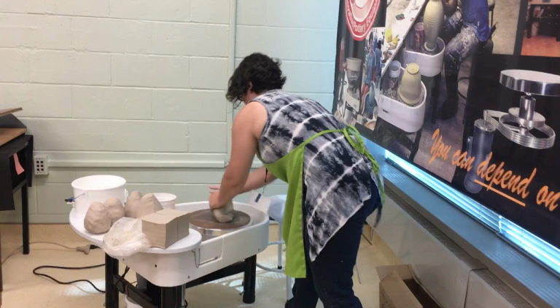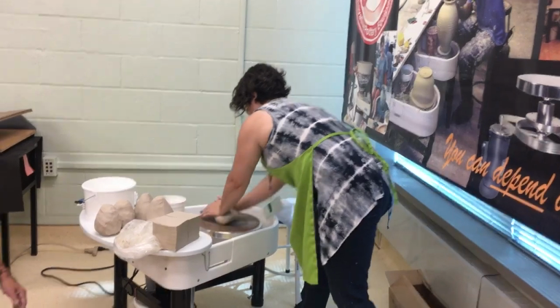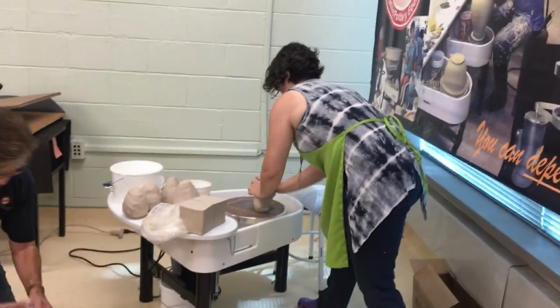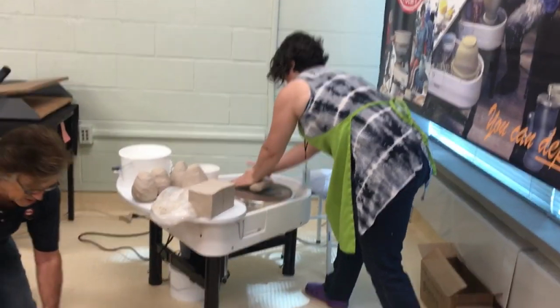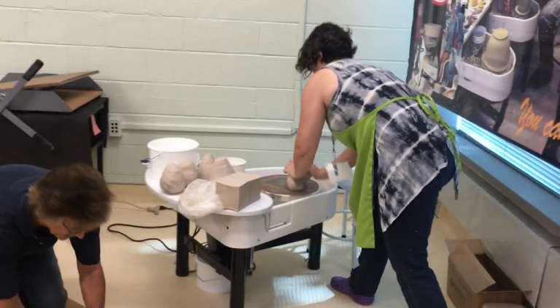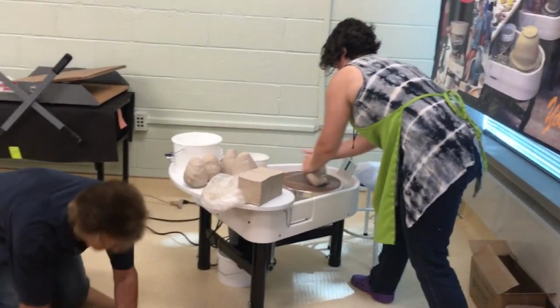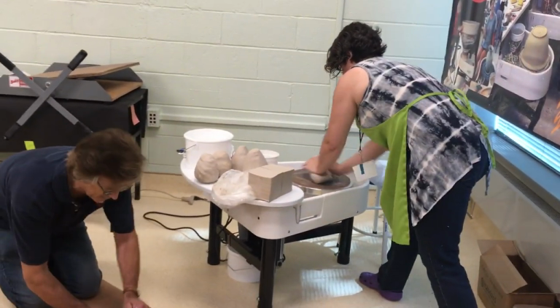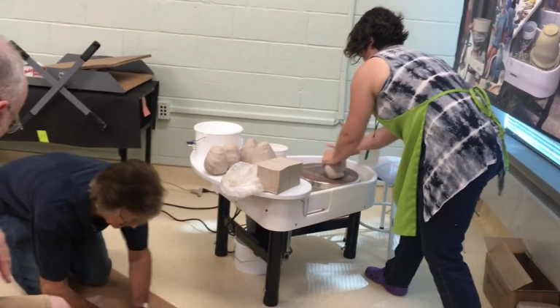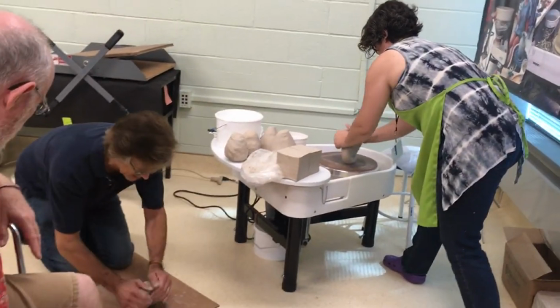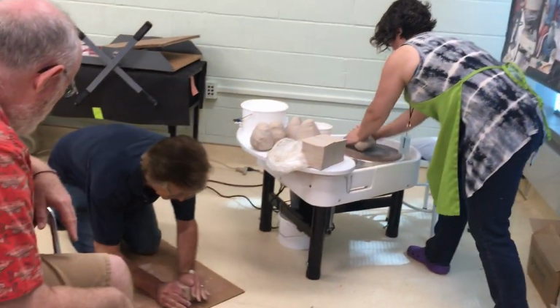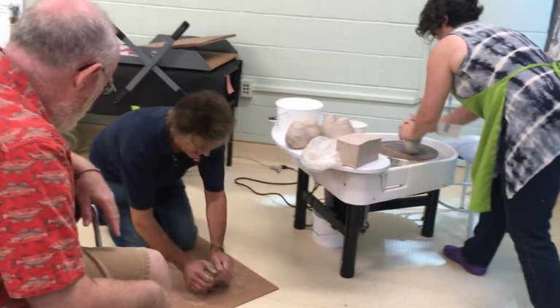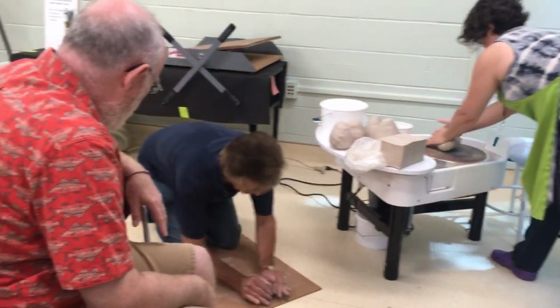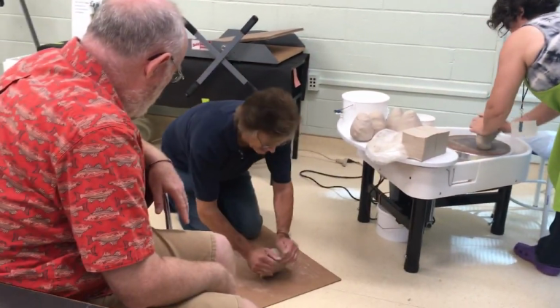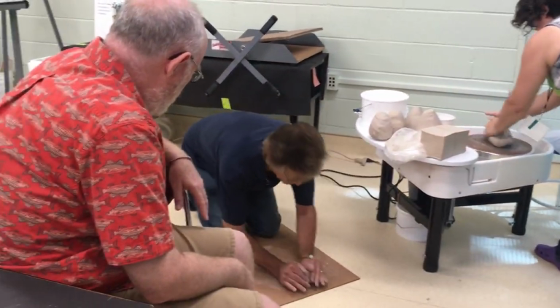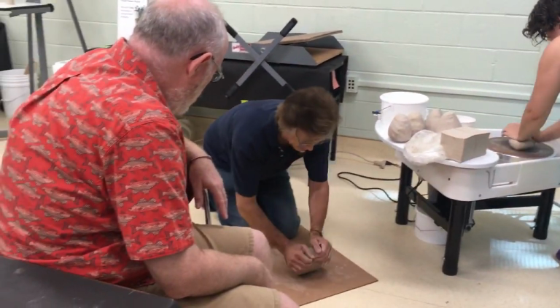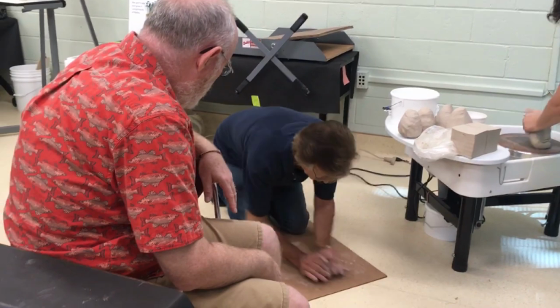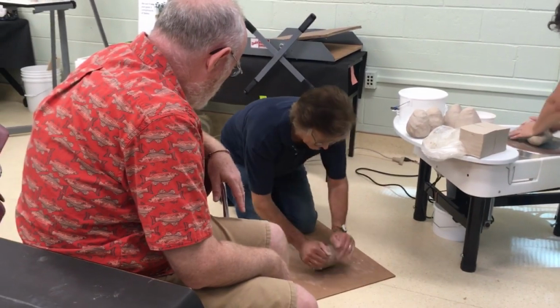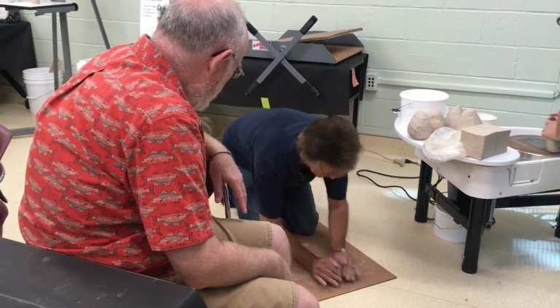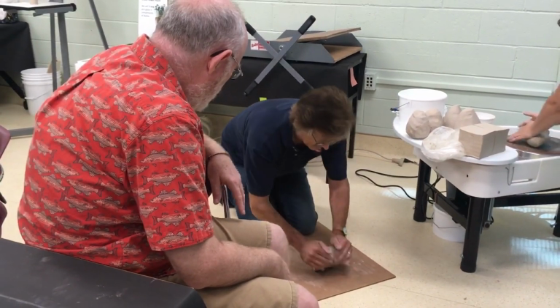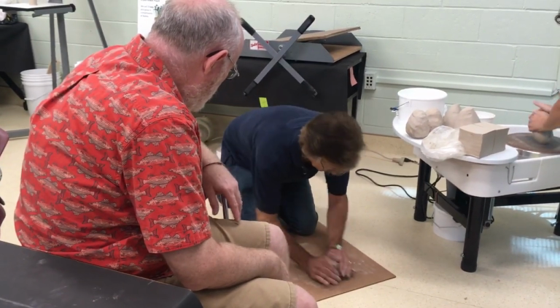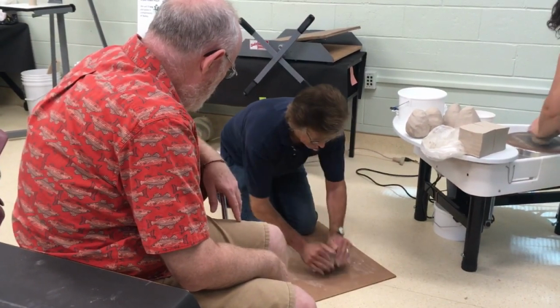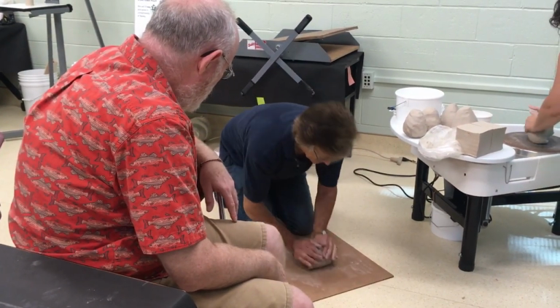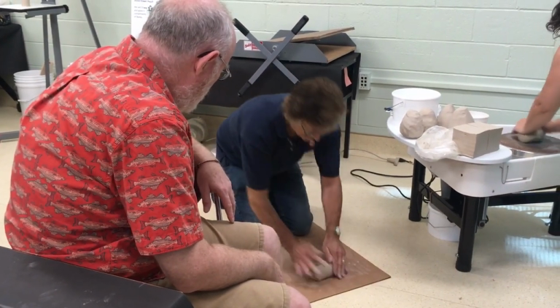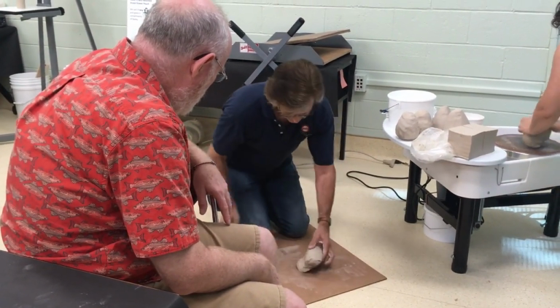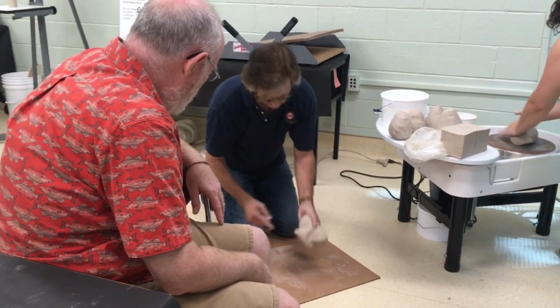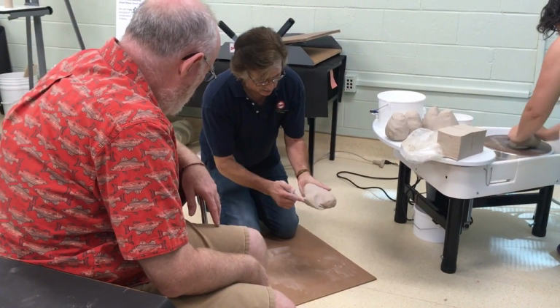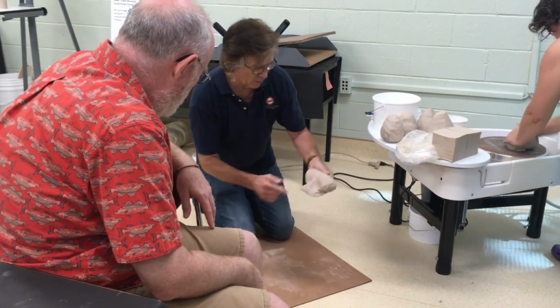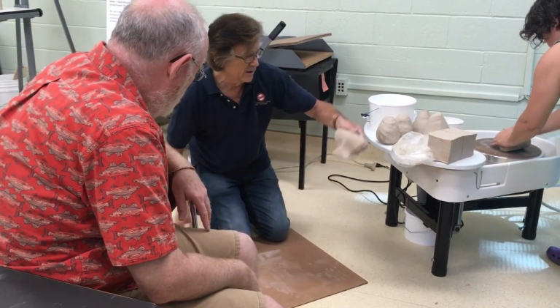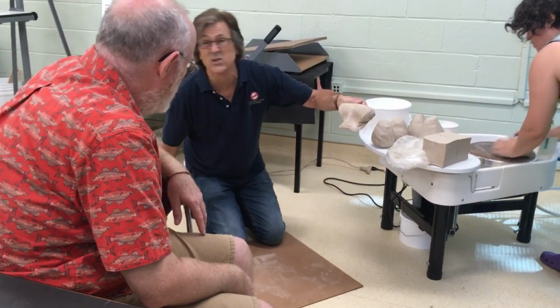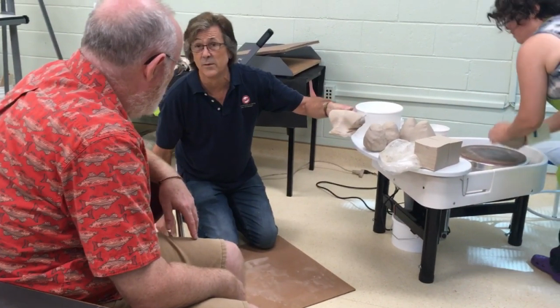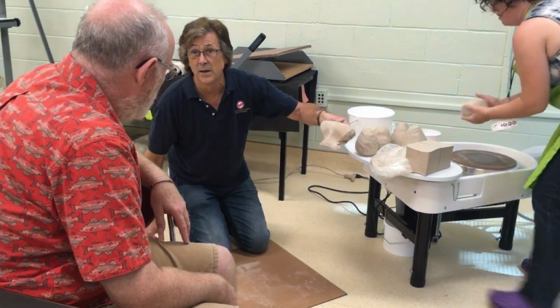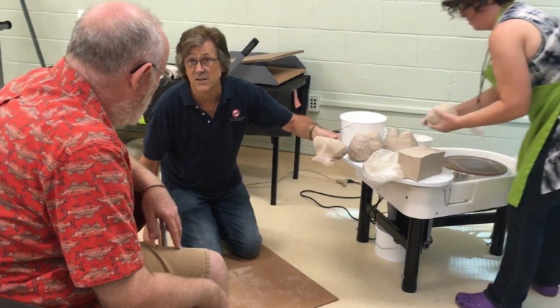Some people do this thing they kind of call a monkey face. See how my hands are both uniform? And there are all the bowls, and they make sort of a monkey face.